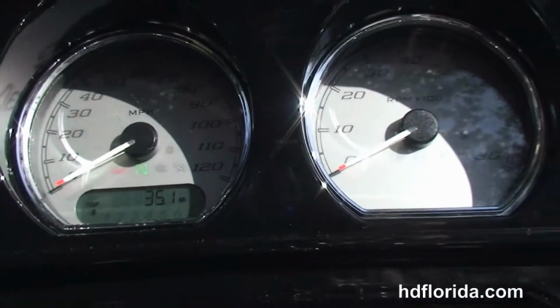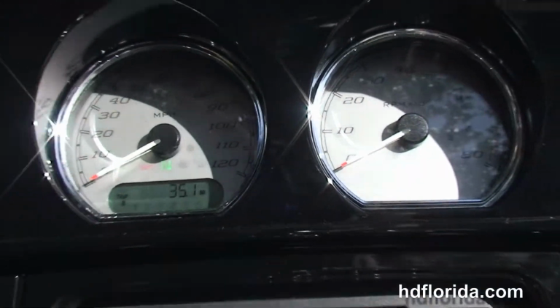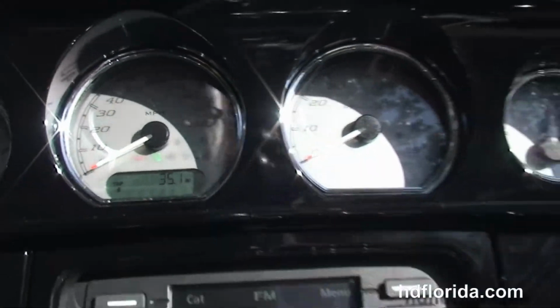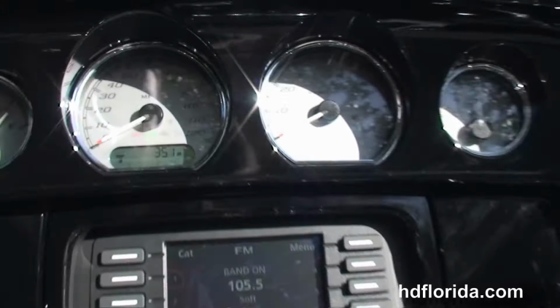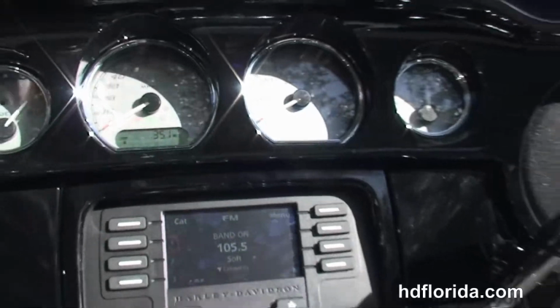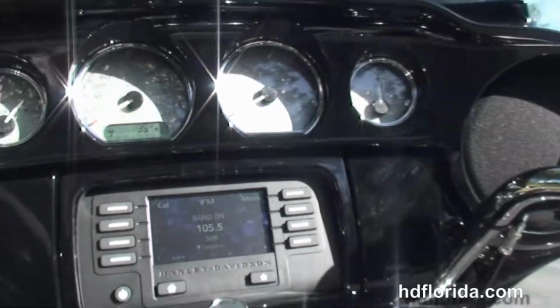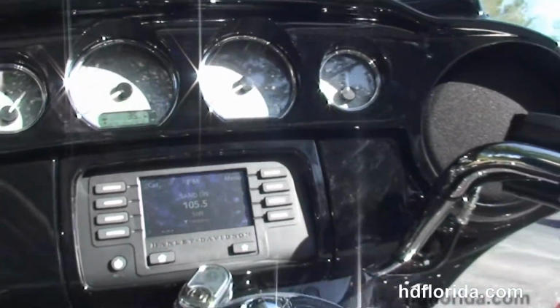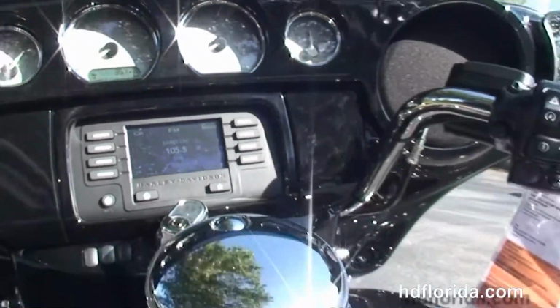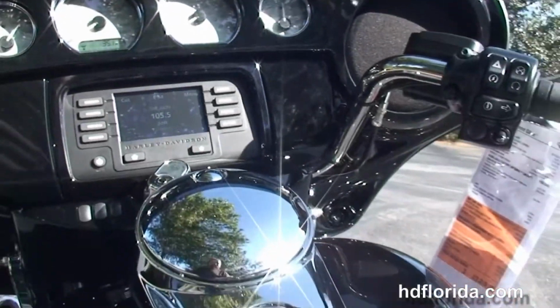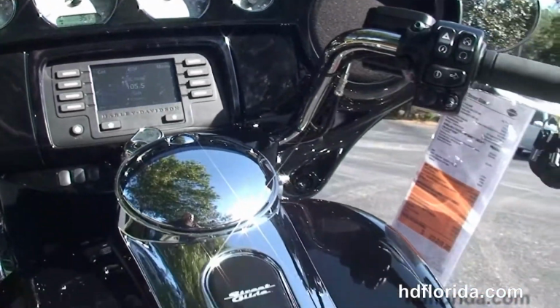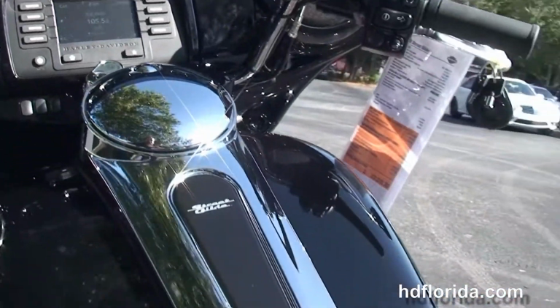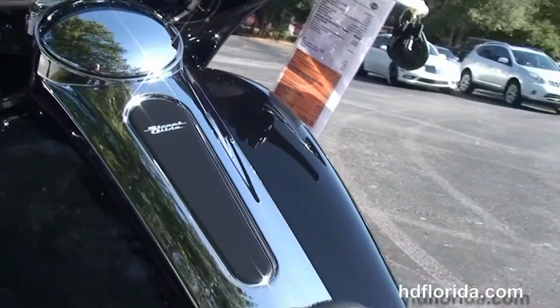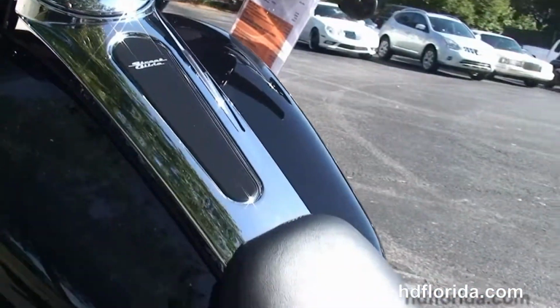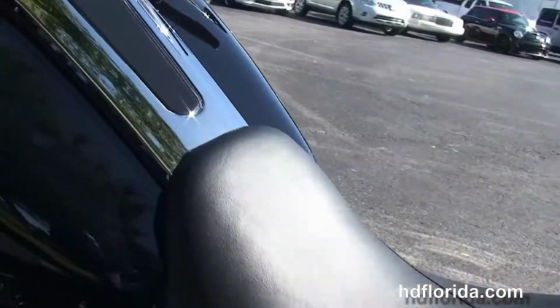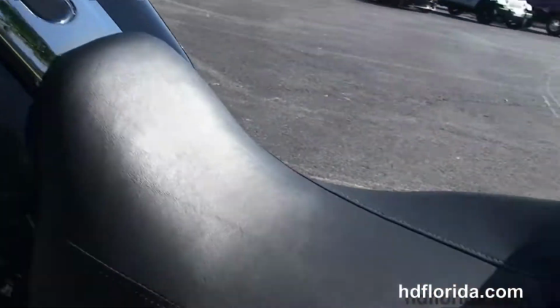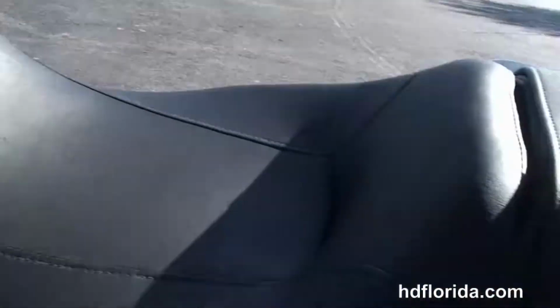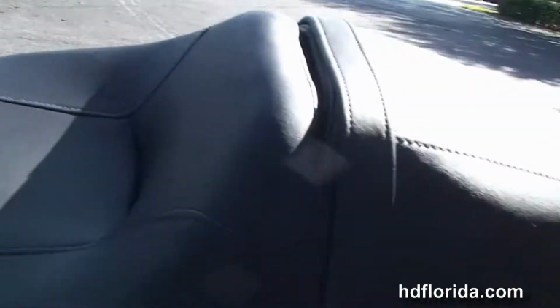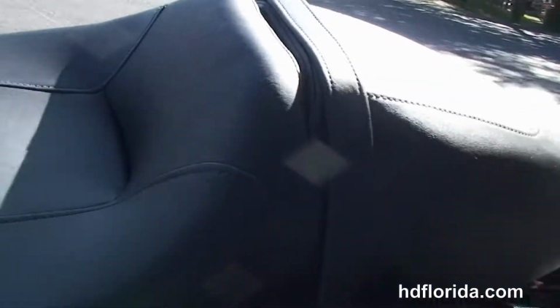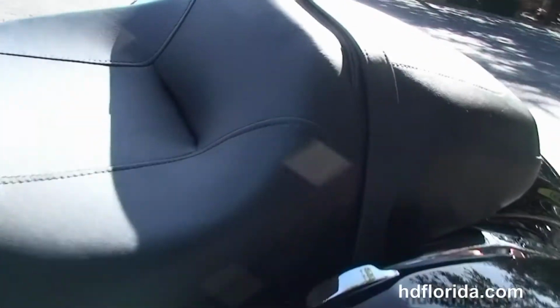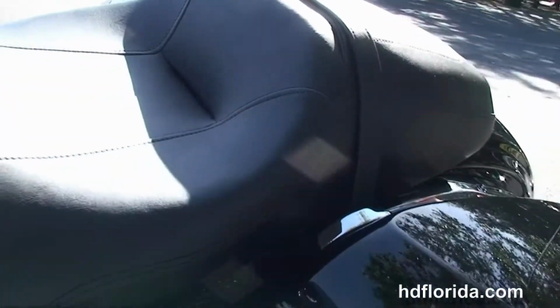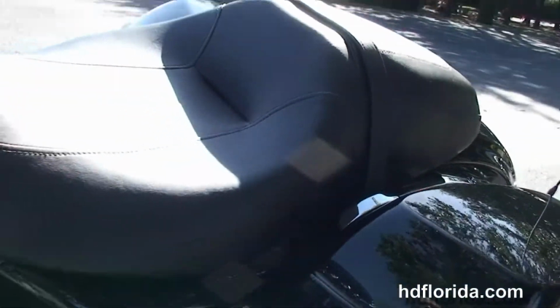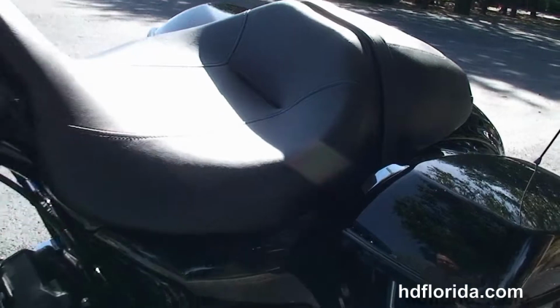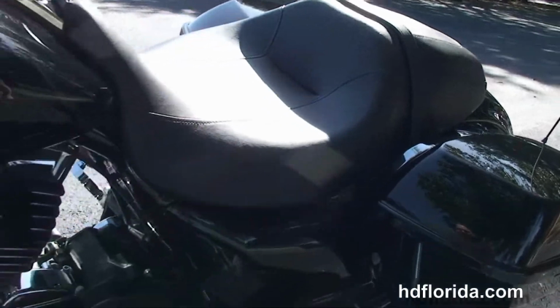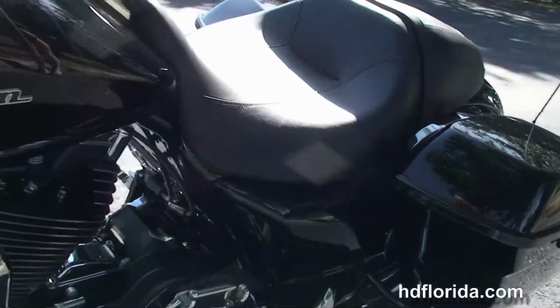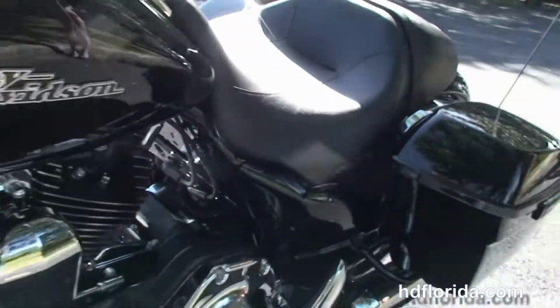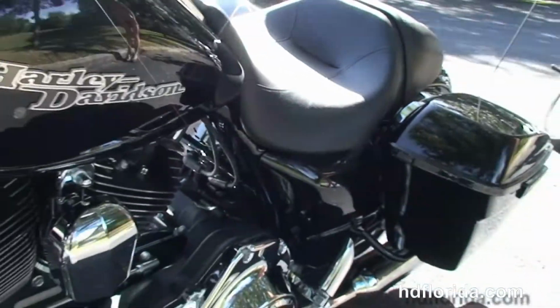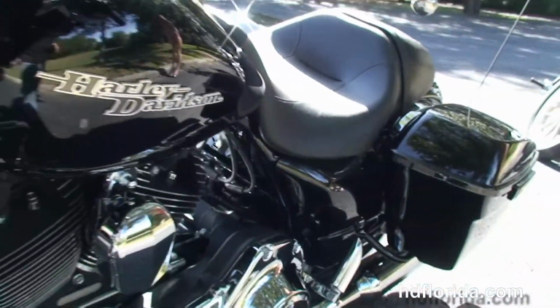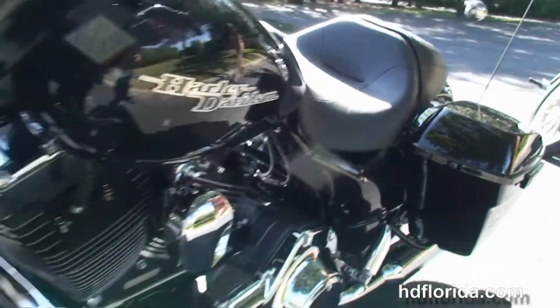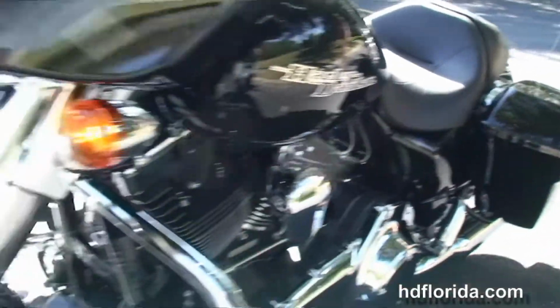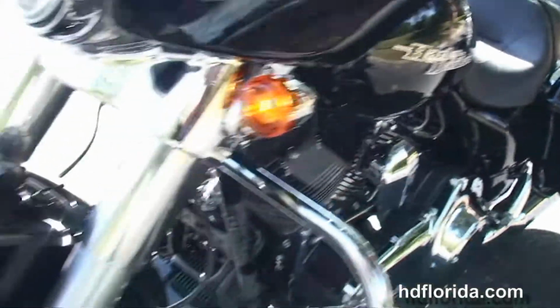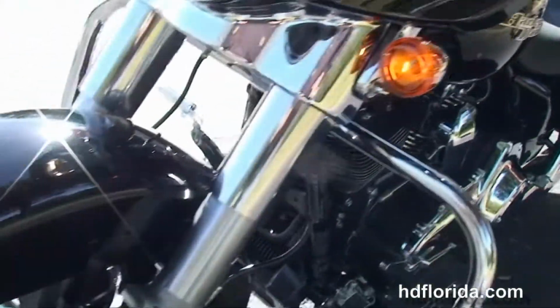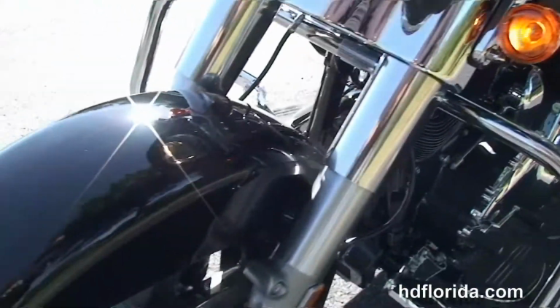It's got the 6 gallon fuel tank, and out front we've got the upgraded gloss black fairing, the Boom Box 4.3 infotainment center, and the jukebox media compartment with one touch push to open door.